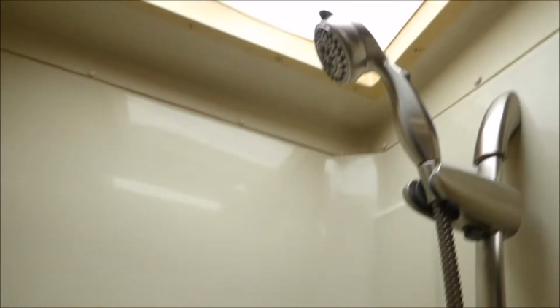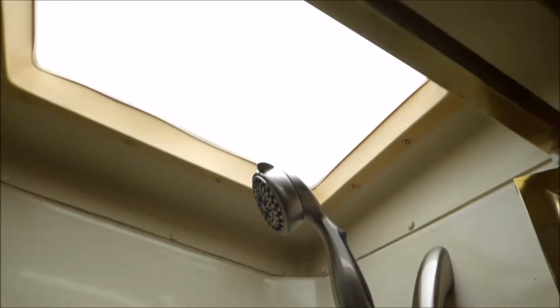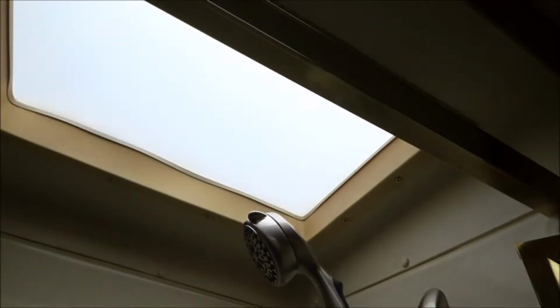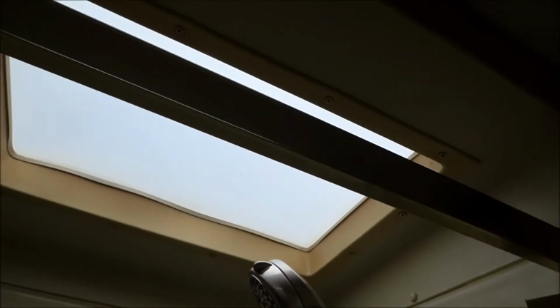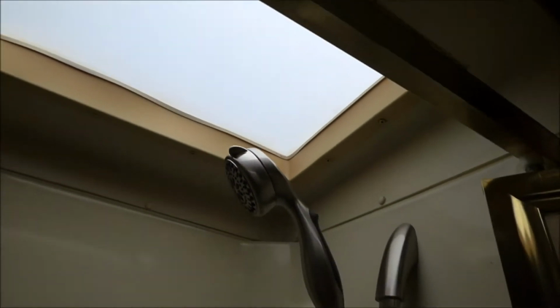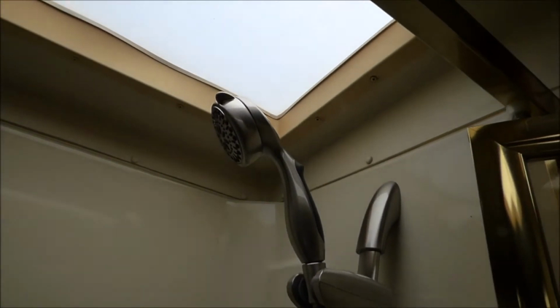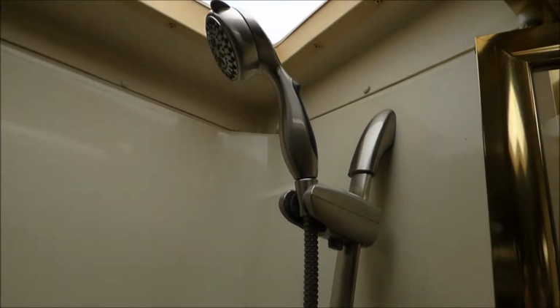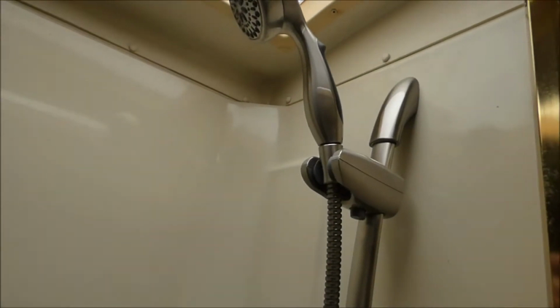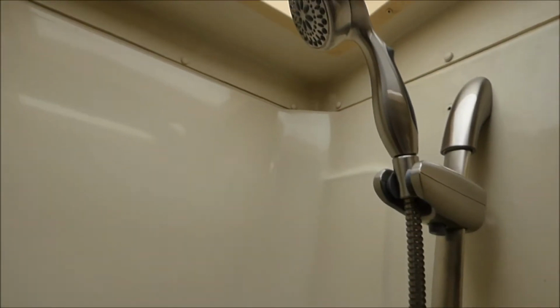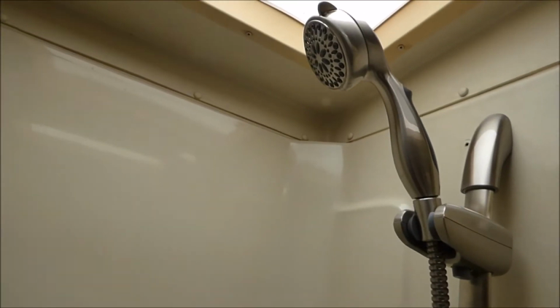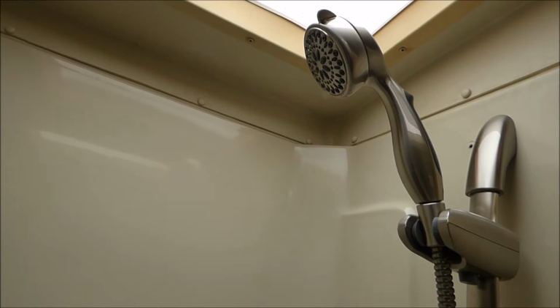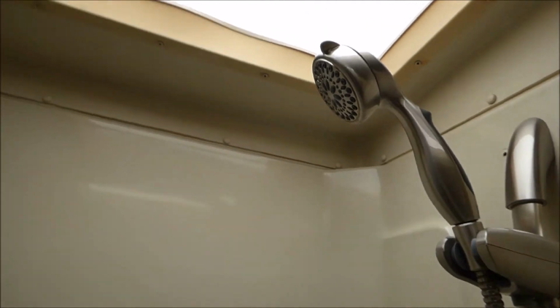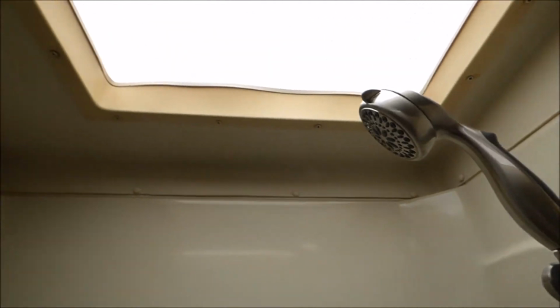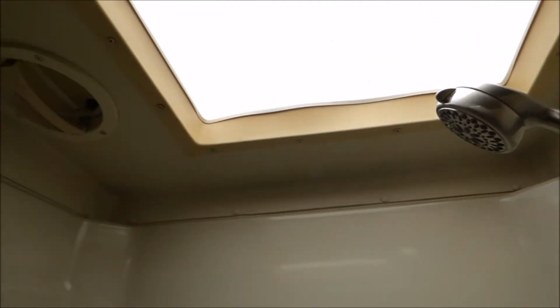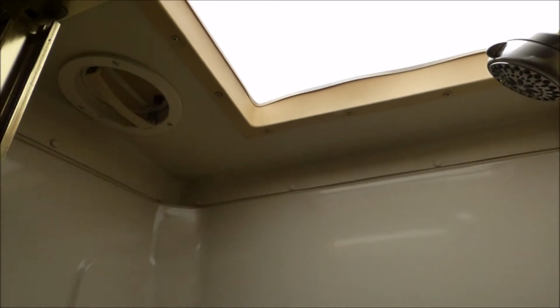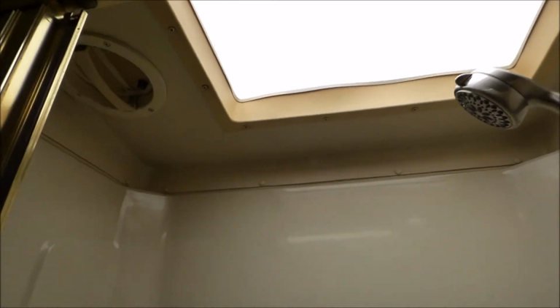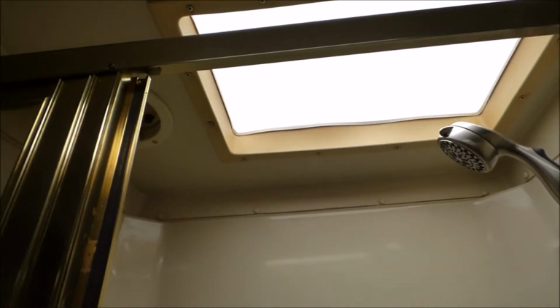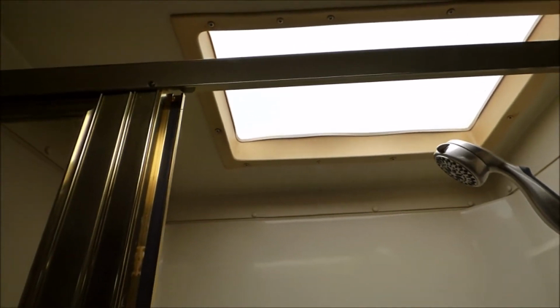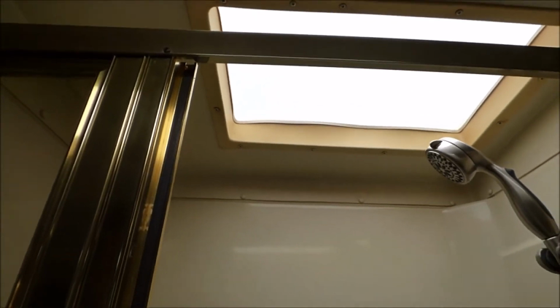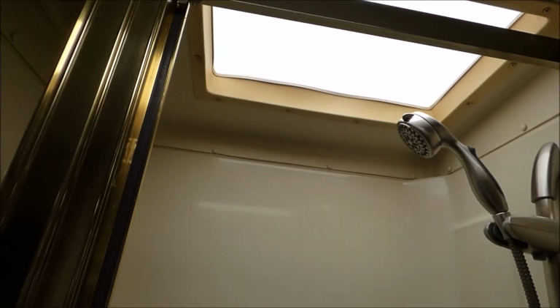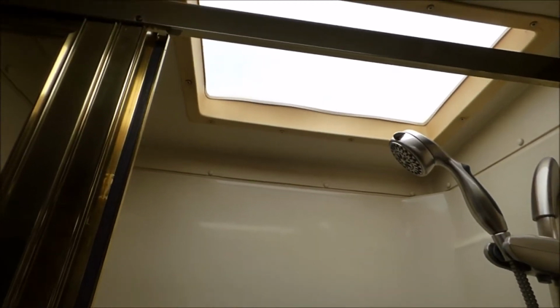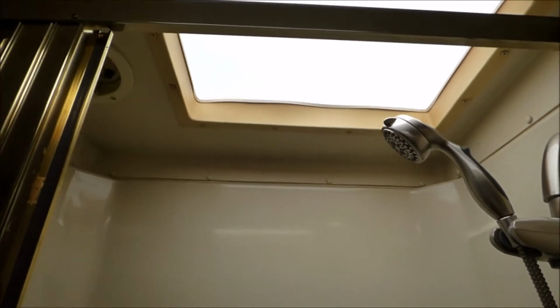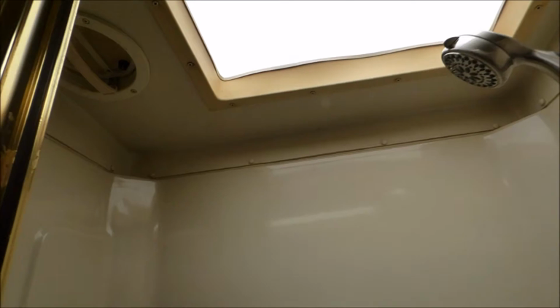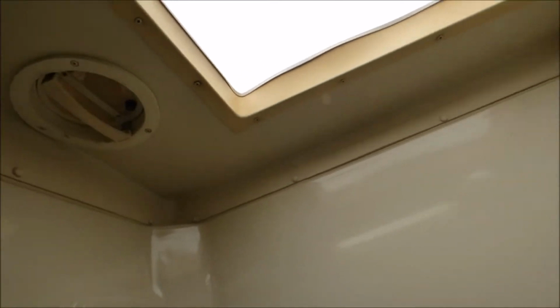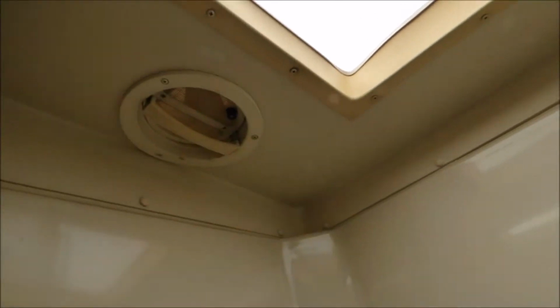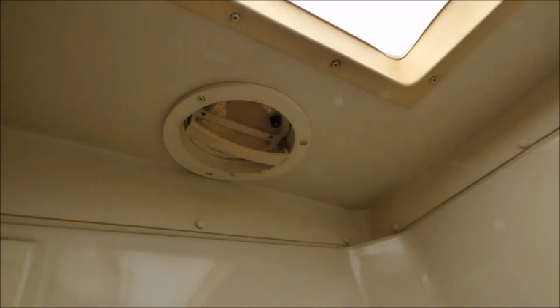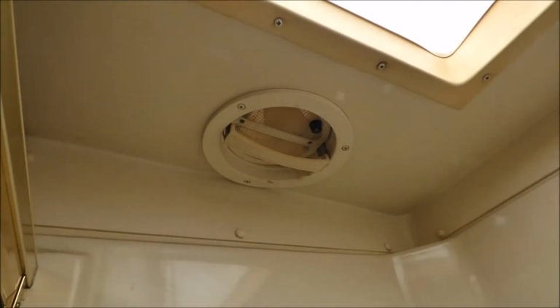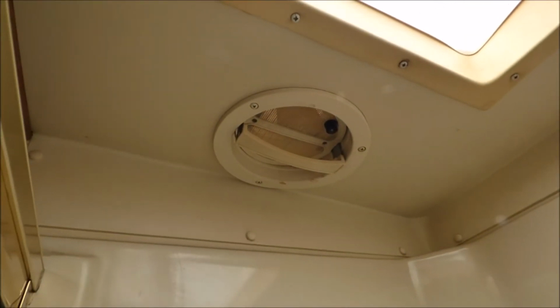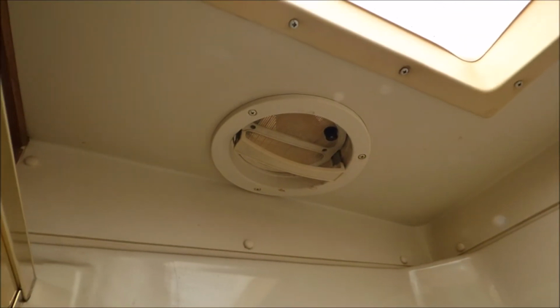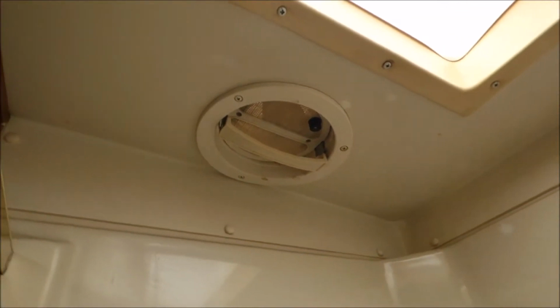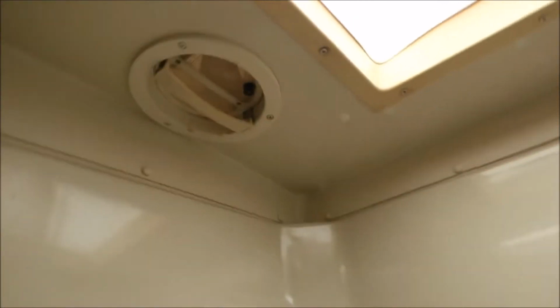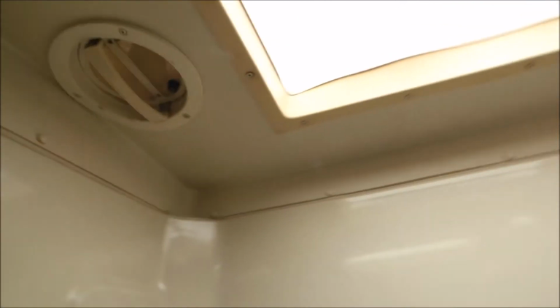Nice shower head. There it is — that looks like a vent of some sort inside the shower. That's nice.